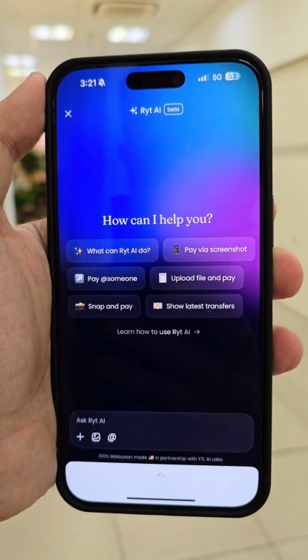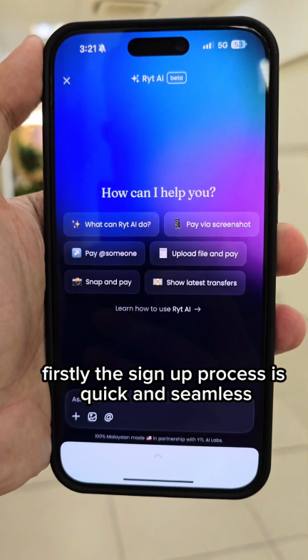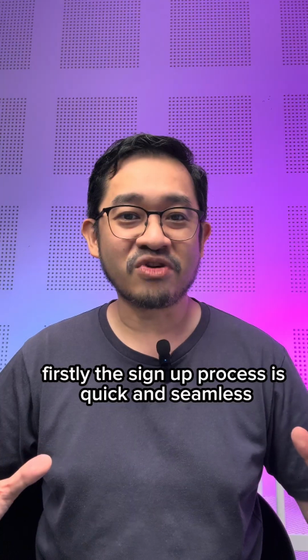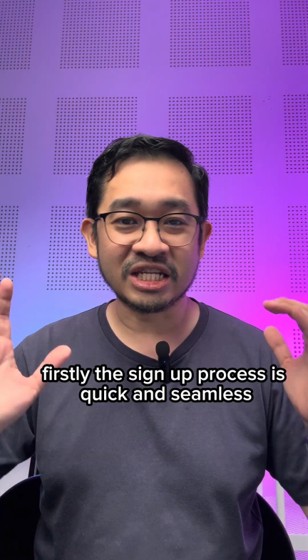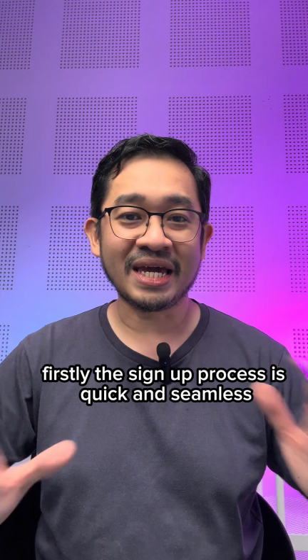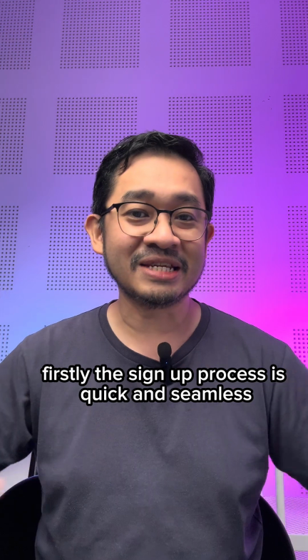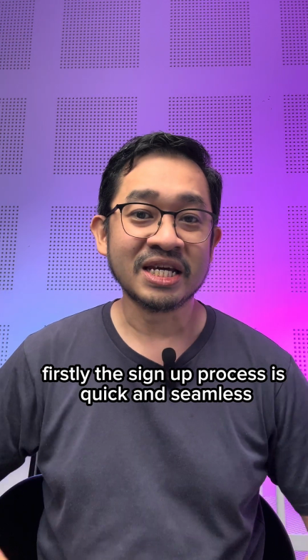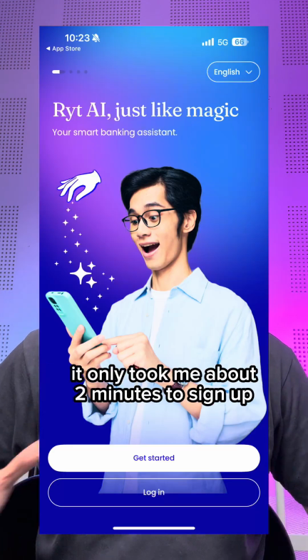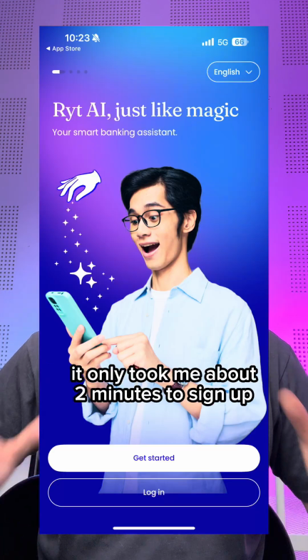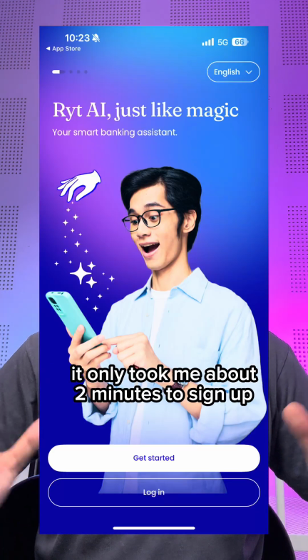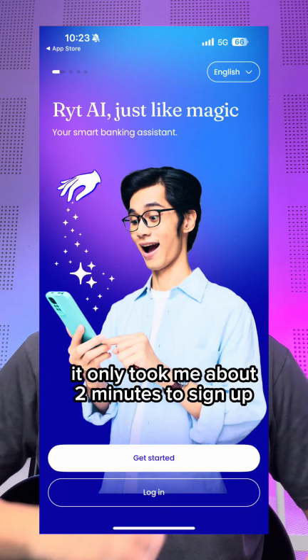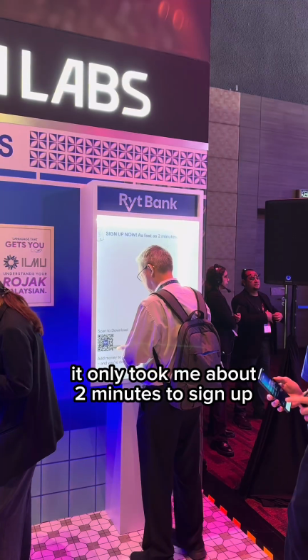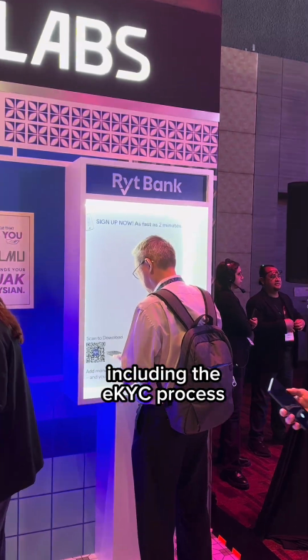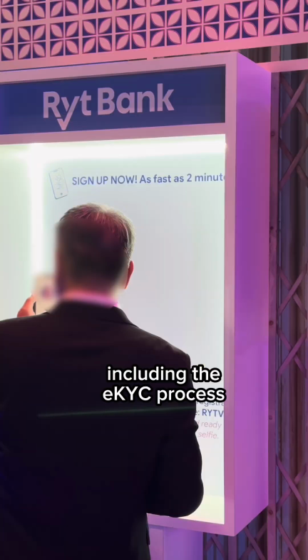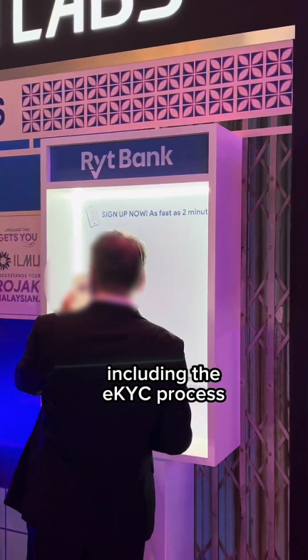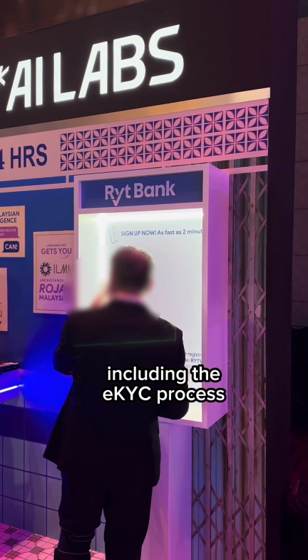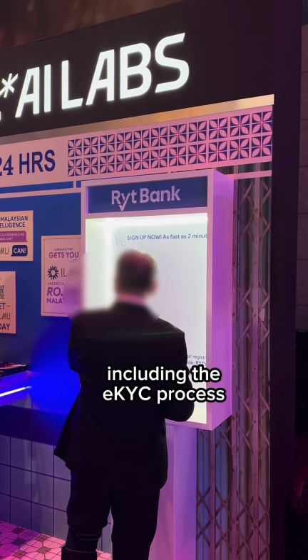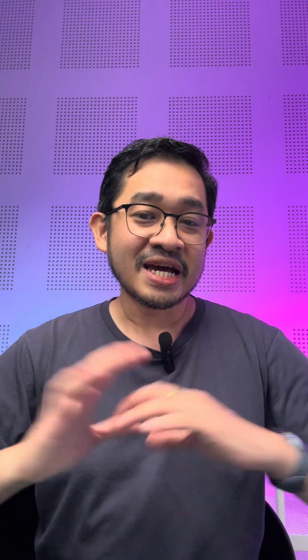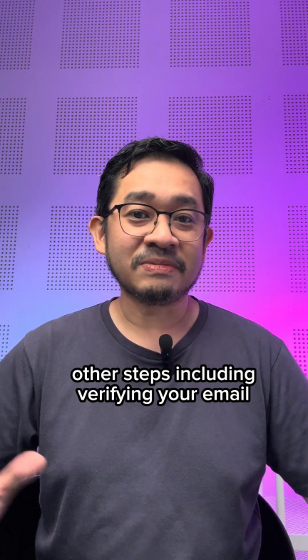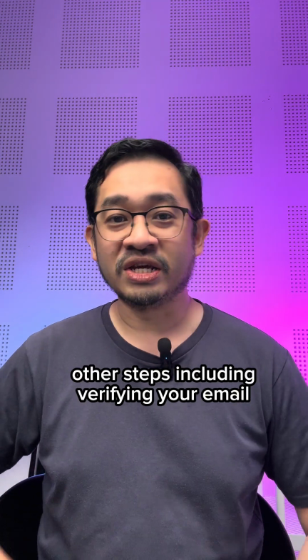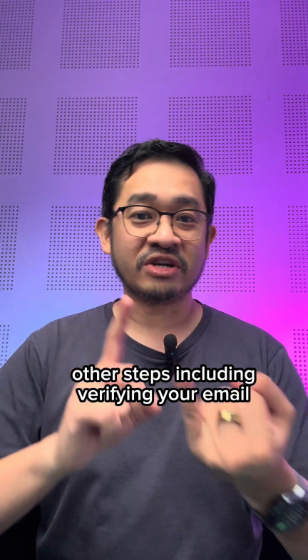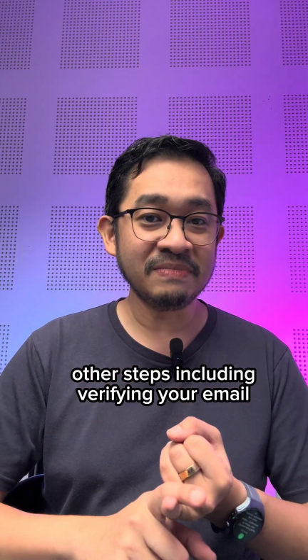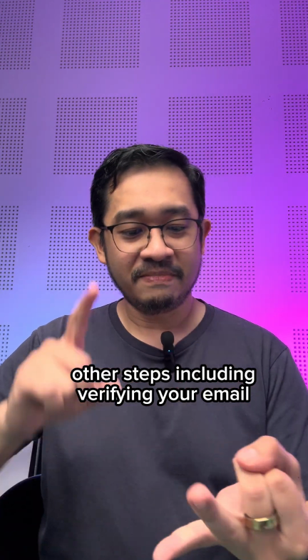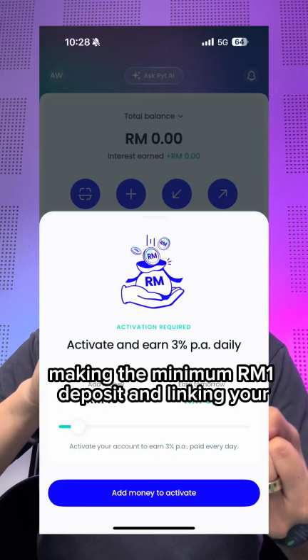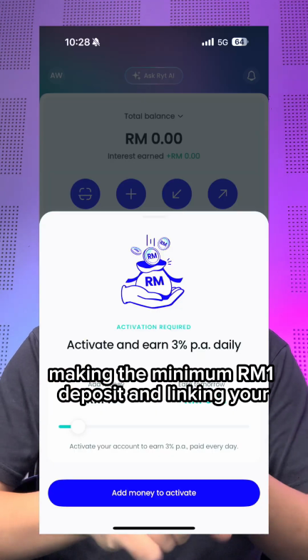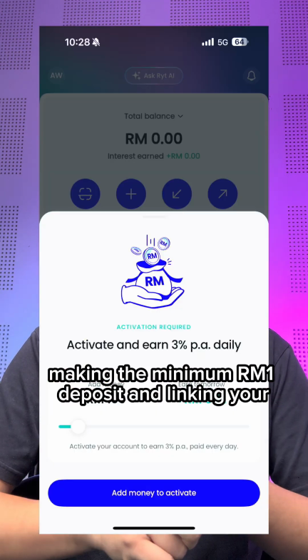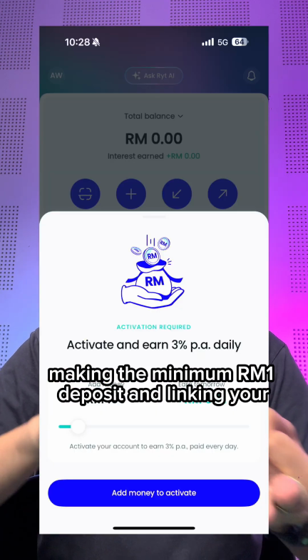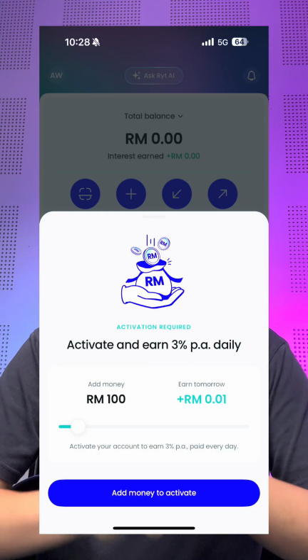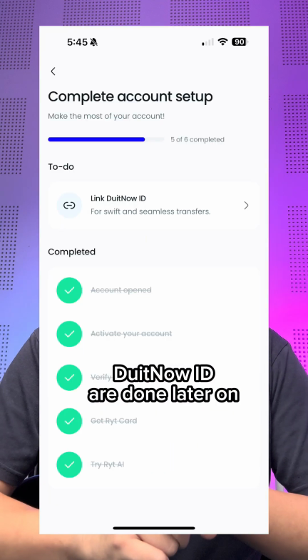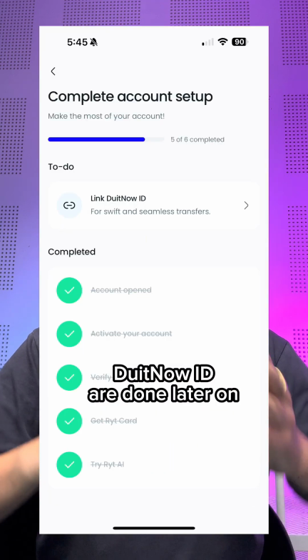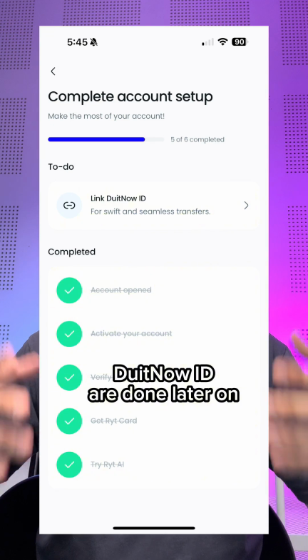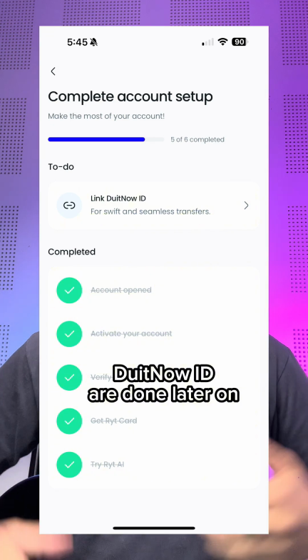Firstly, the sign-up process is quick and seamless. It only took me about two minutes to sign up, including the eKYC process. Other steps, including verifying your email, making the minimum RM1 deposit, and linking your DoItNow ID, are done later on.